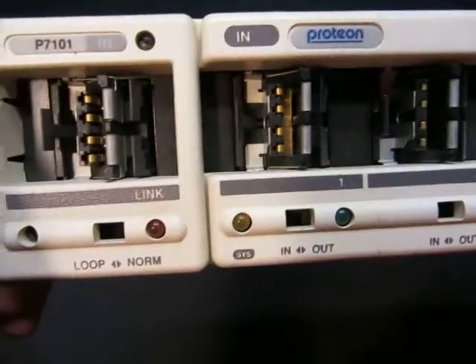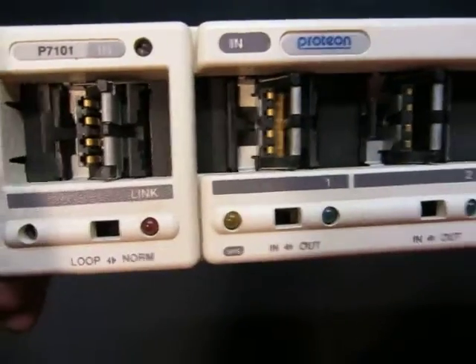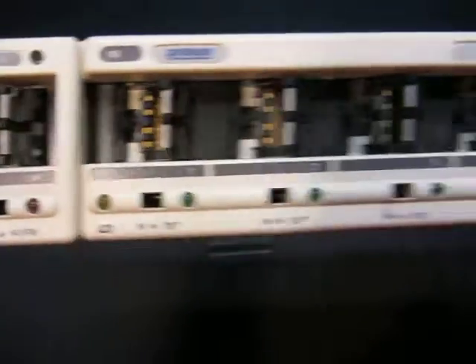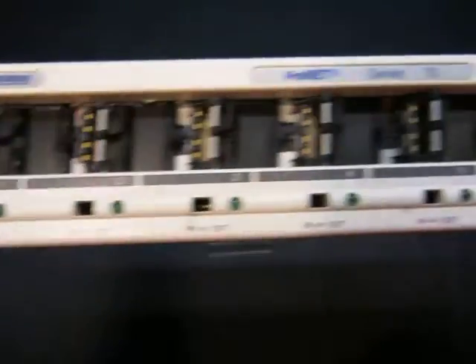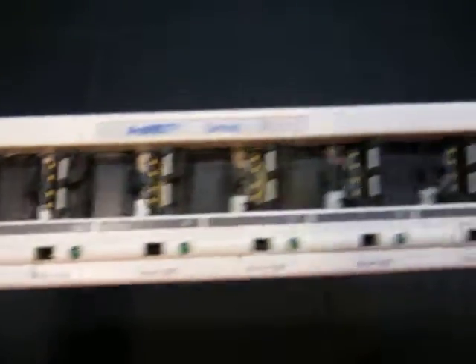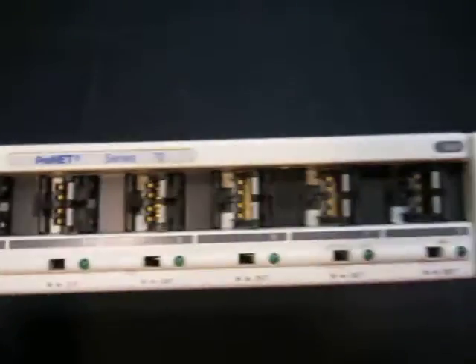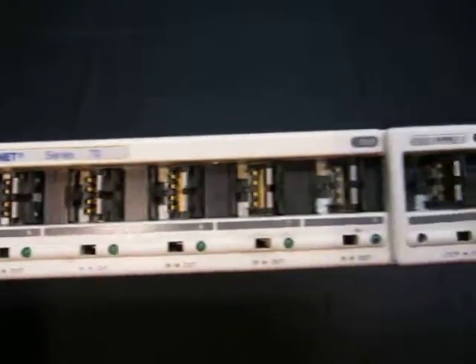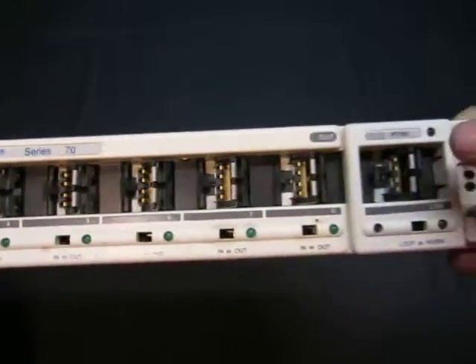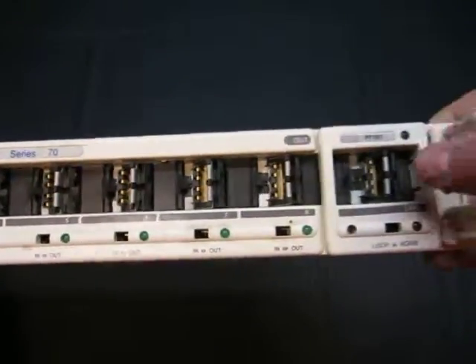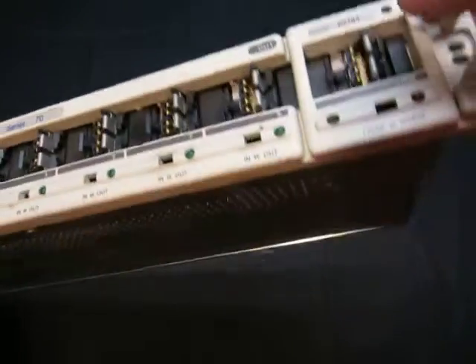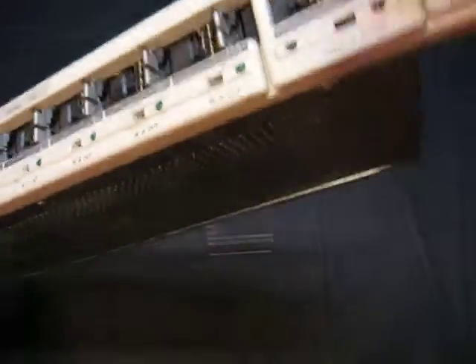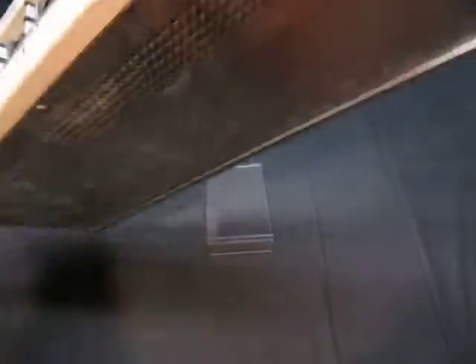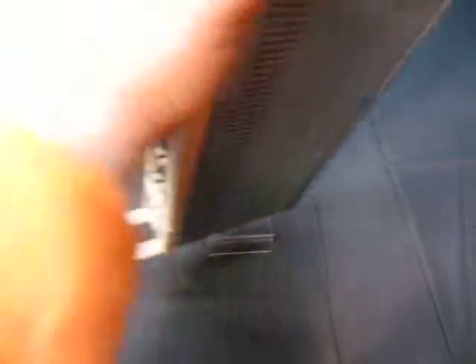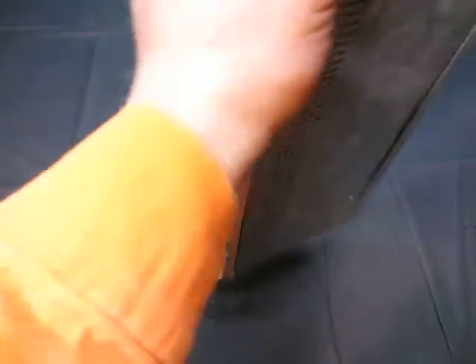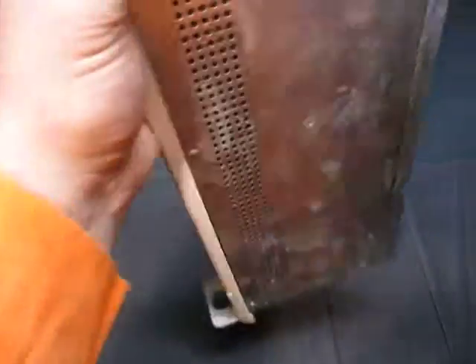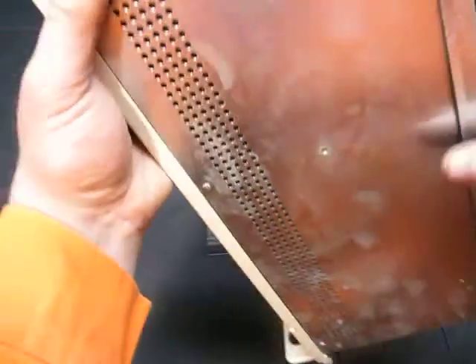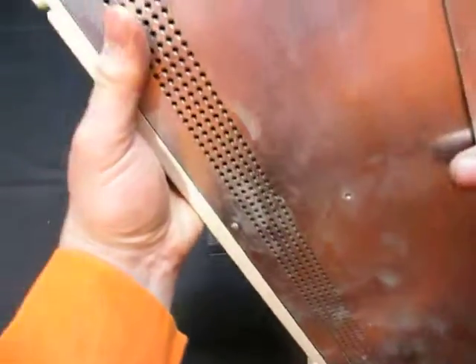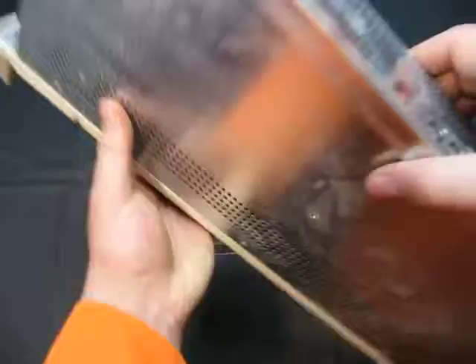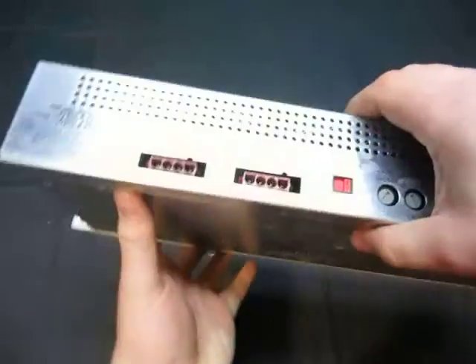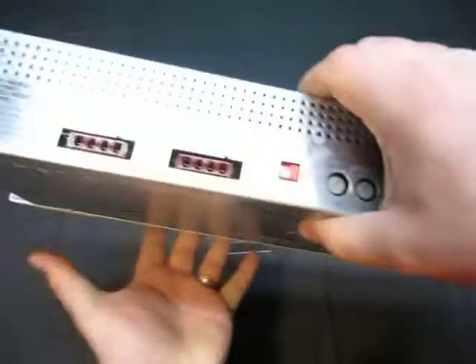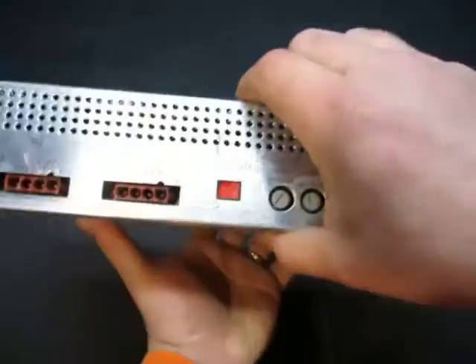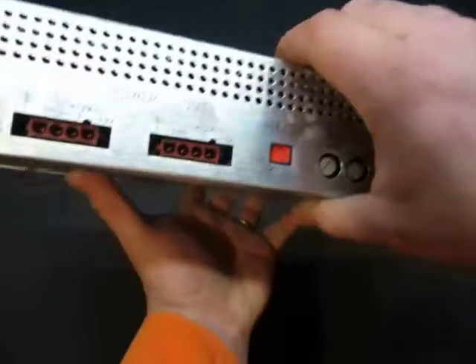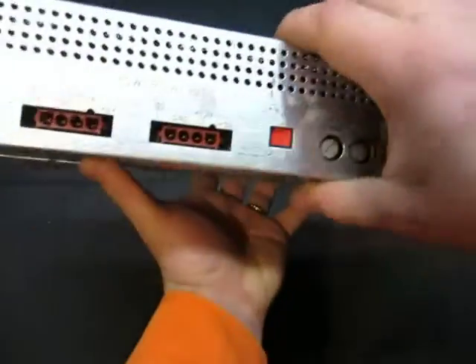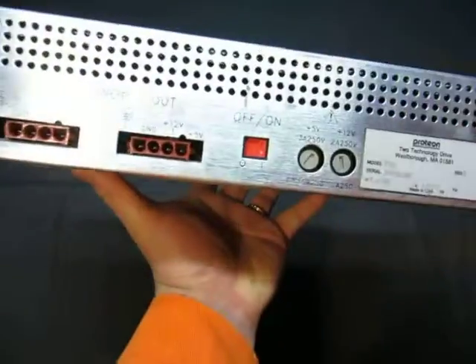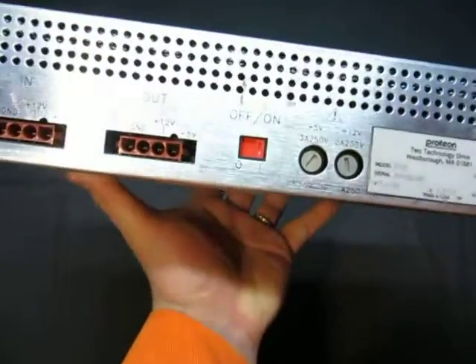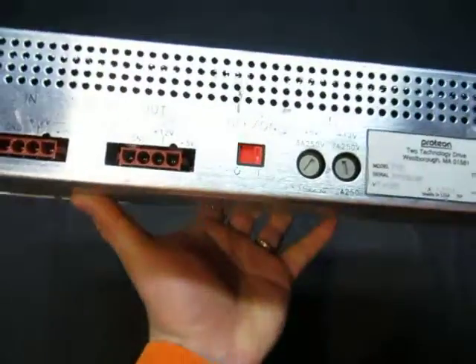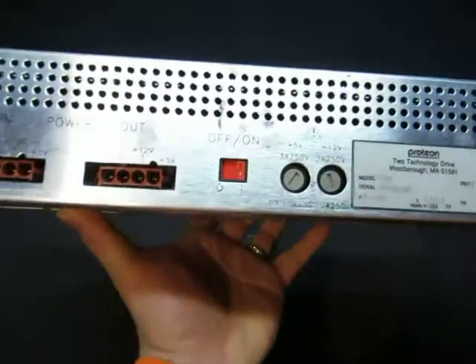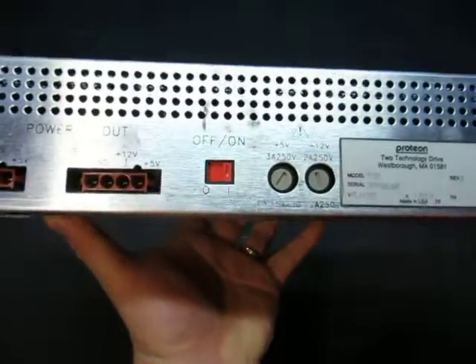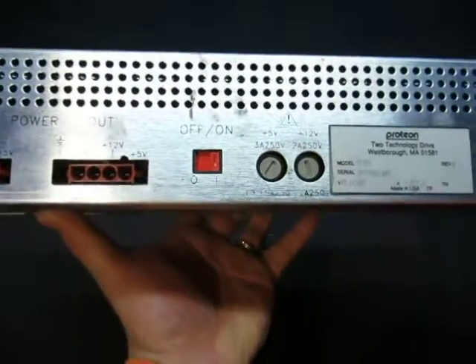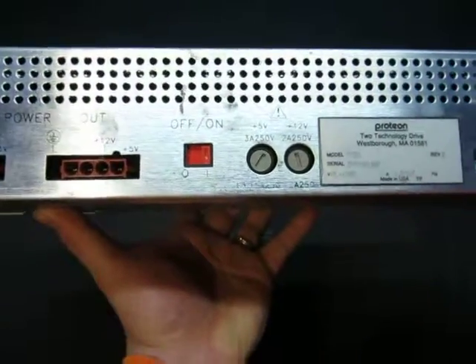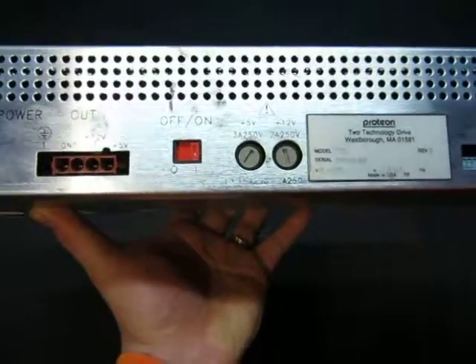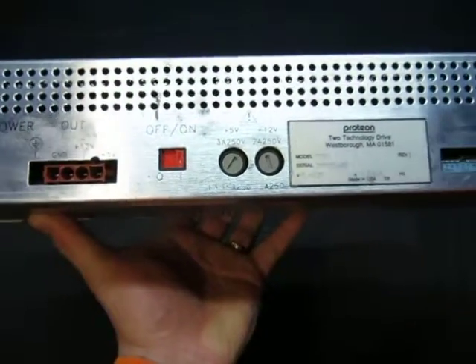You got loop and normal — I don't know what the hell this is used for, part of my language. Power in, power out, on, off.